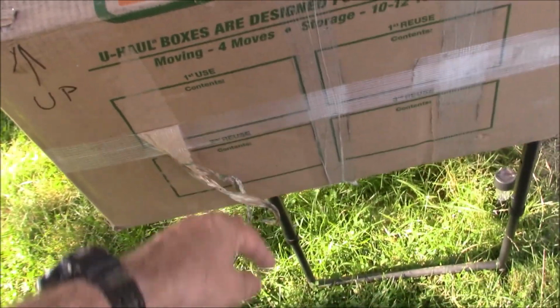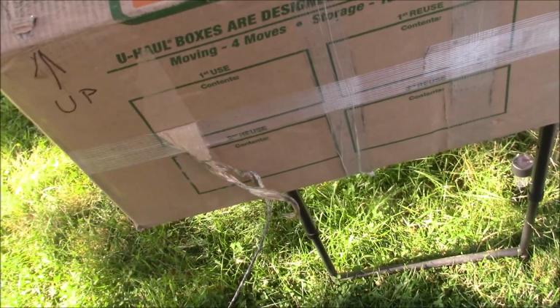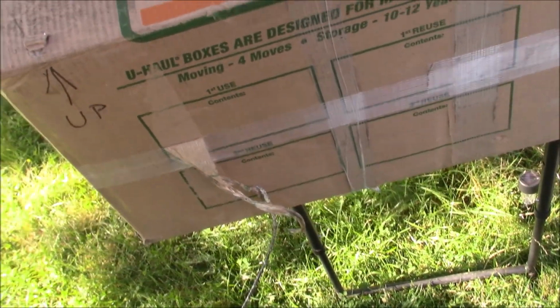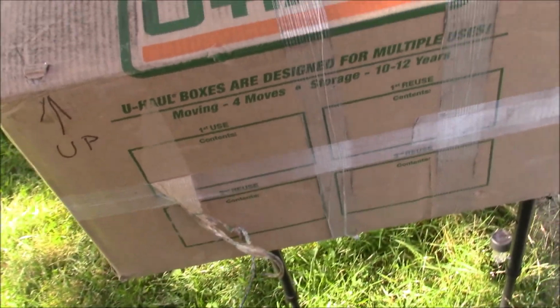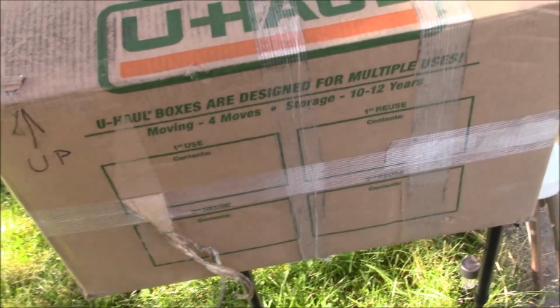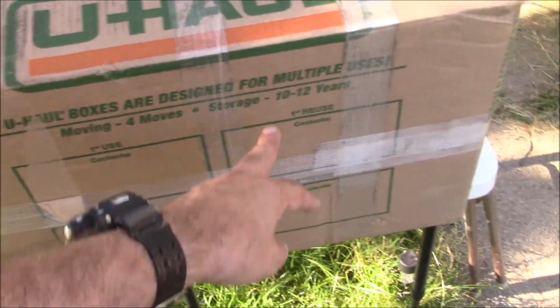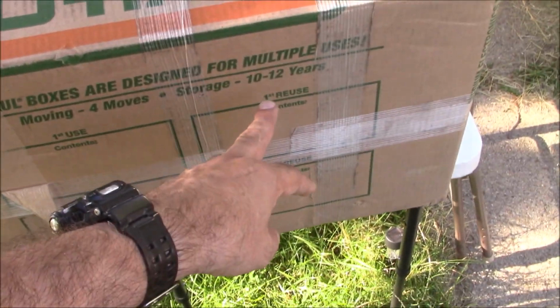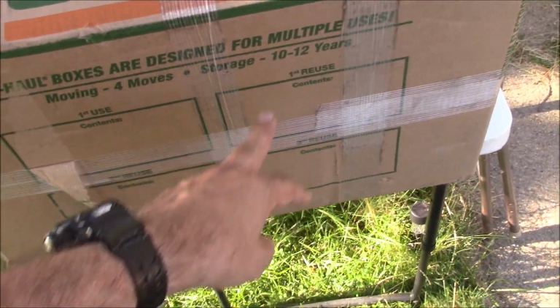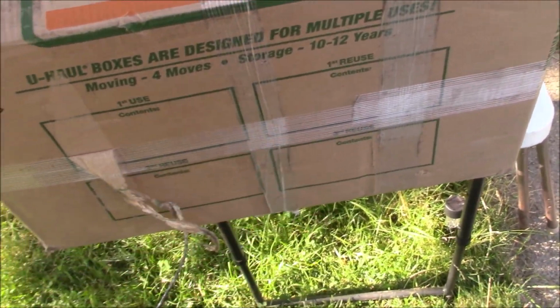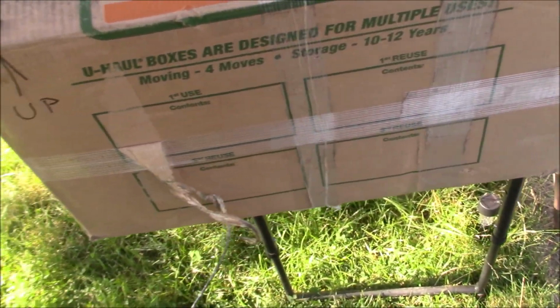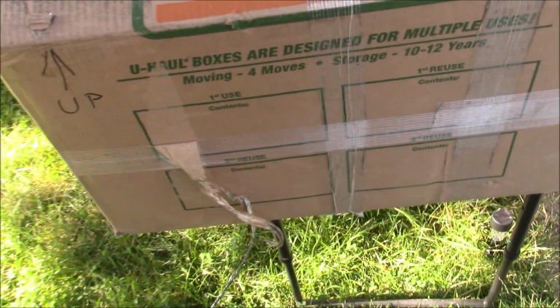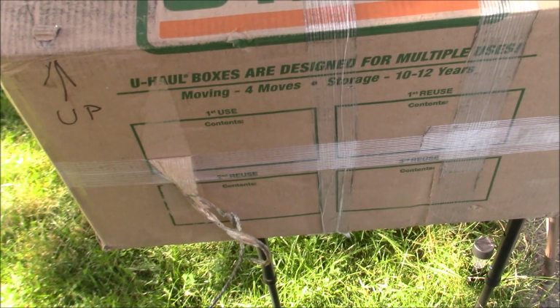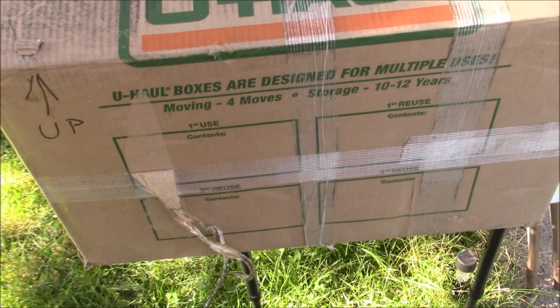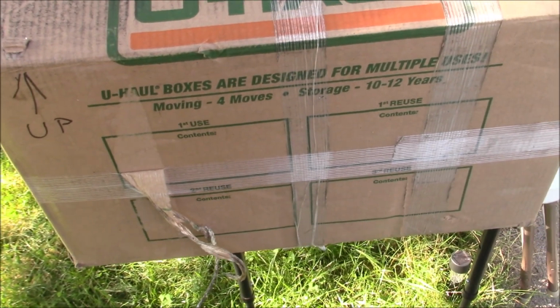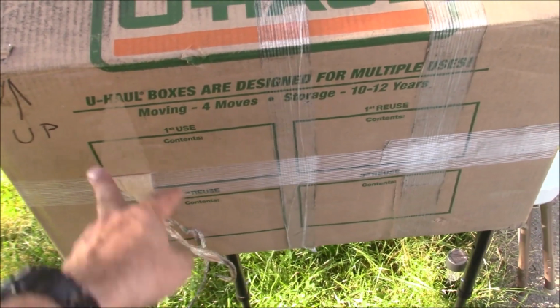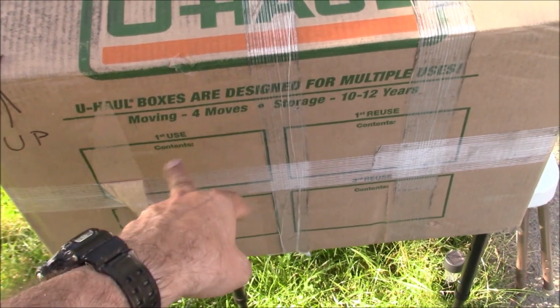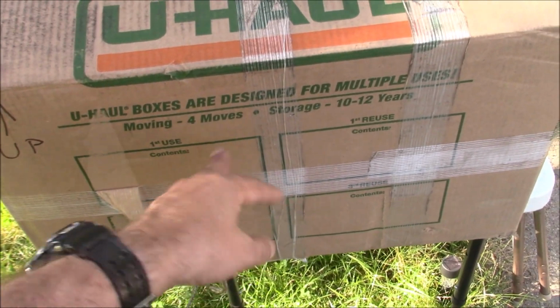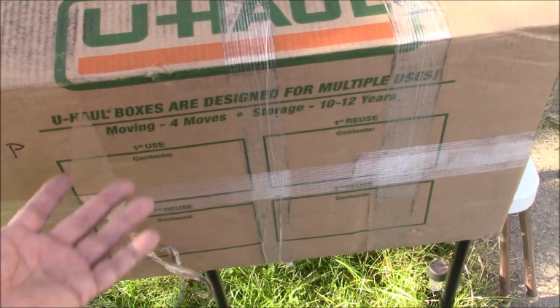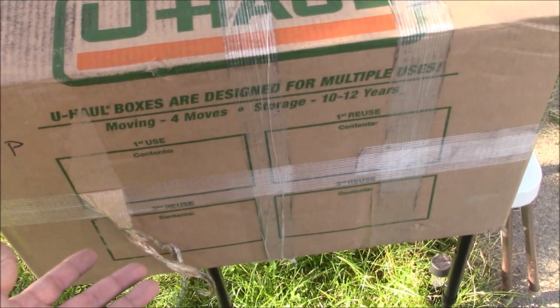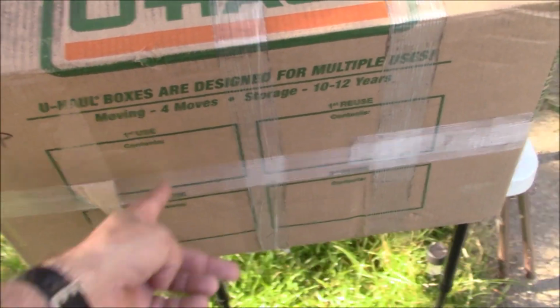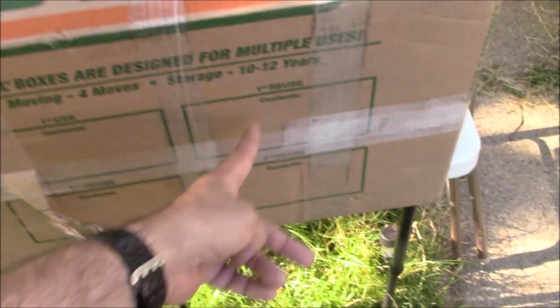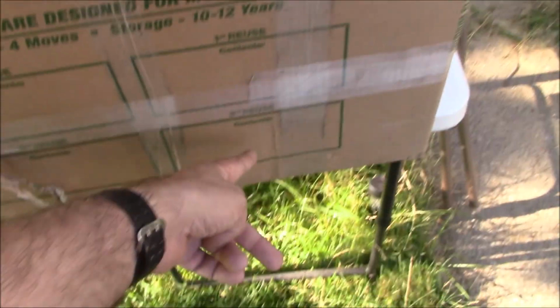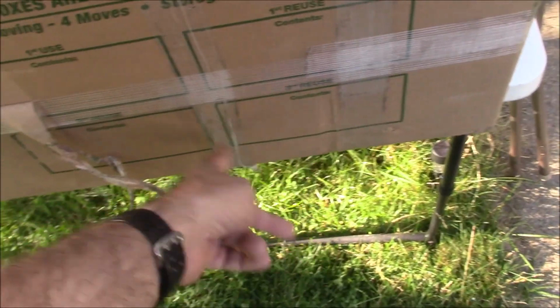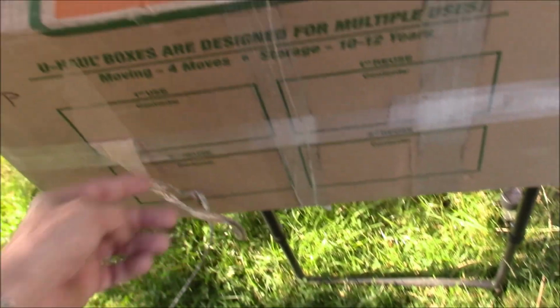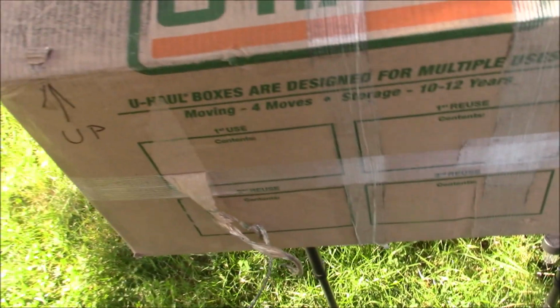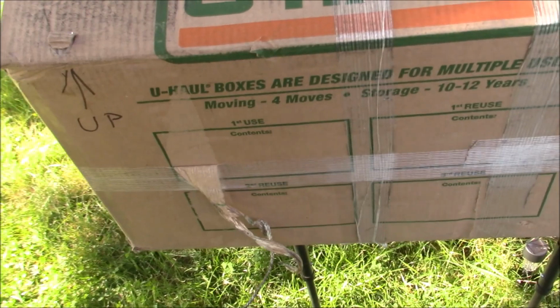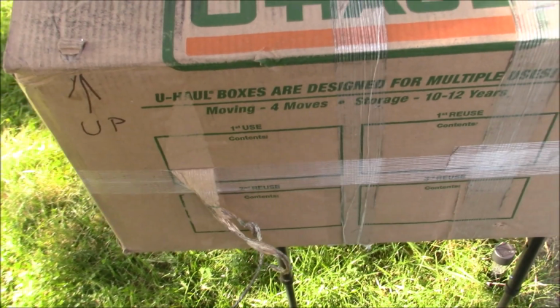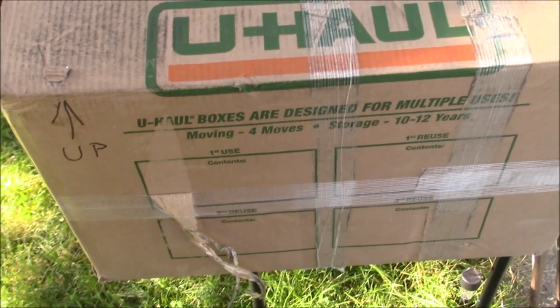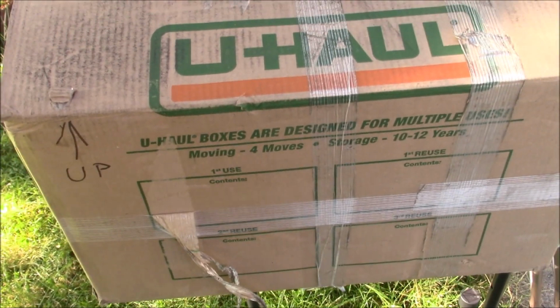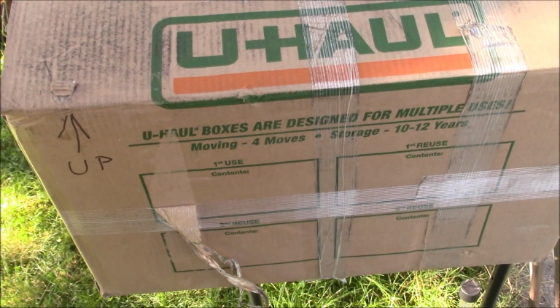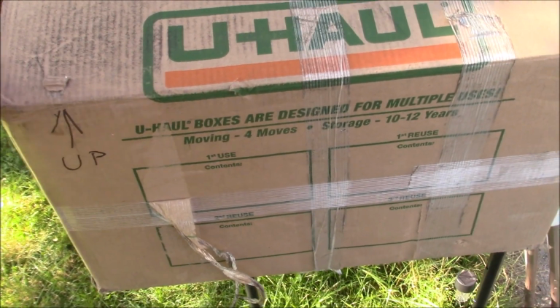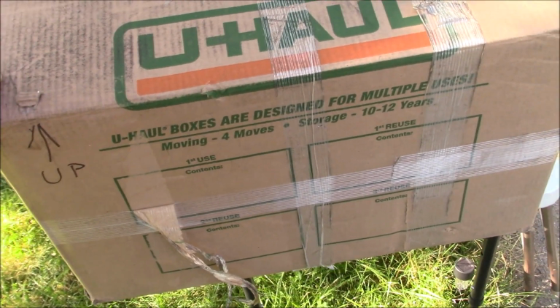They claim these boxes are good for up to 12 years of storage and four moves. That's kind of clever, actually. I could potentially believe that, depending on what you put in here.